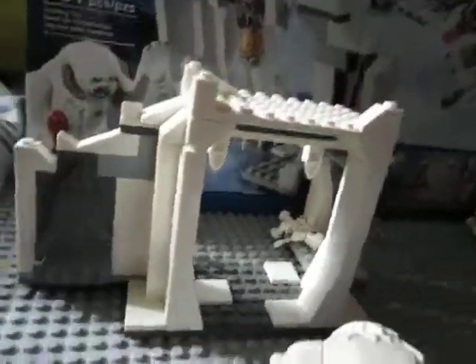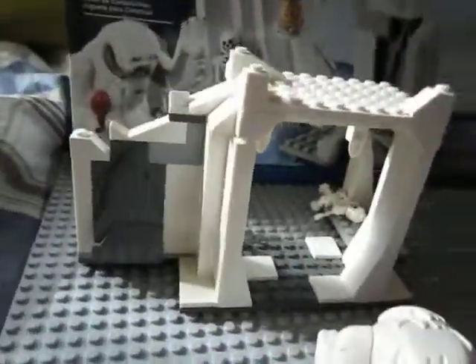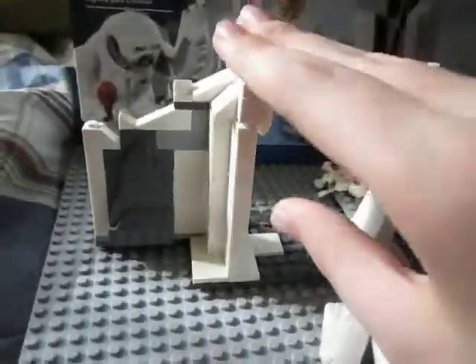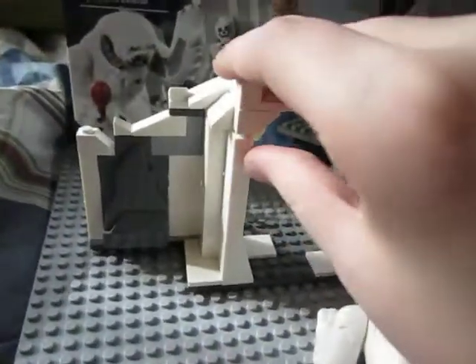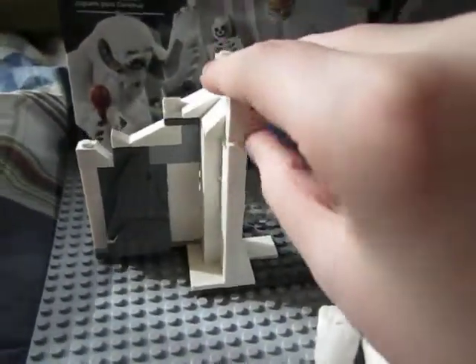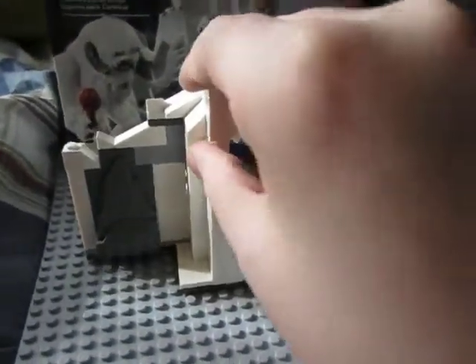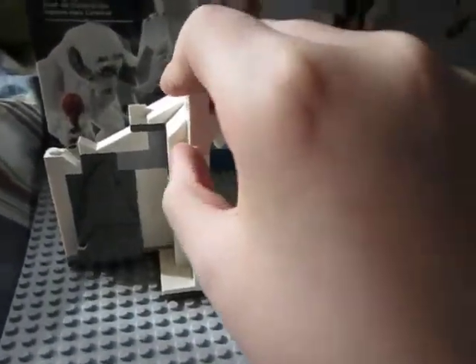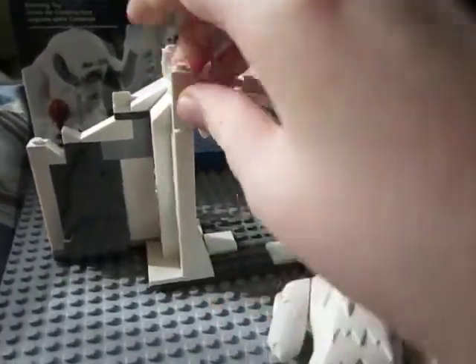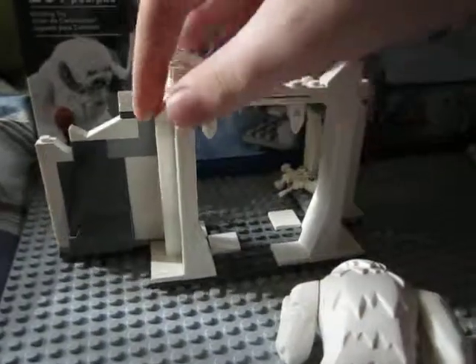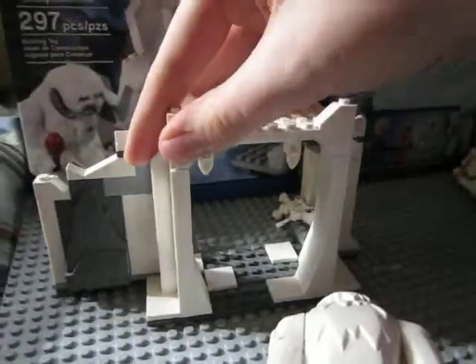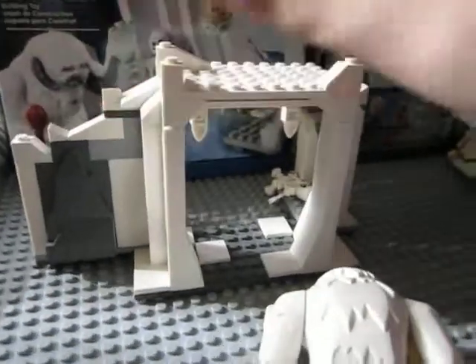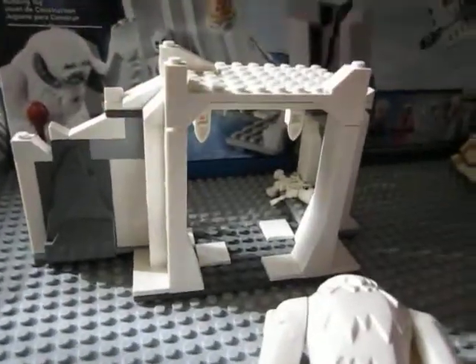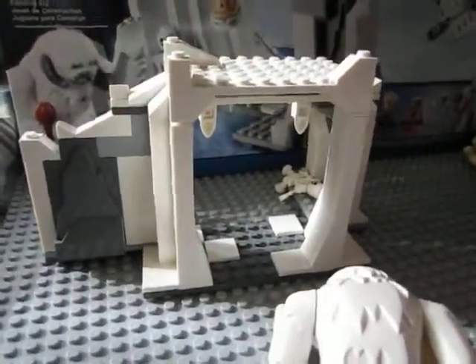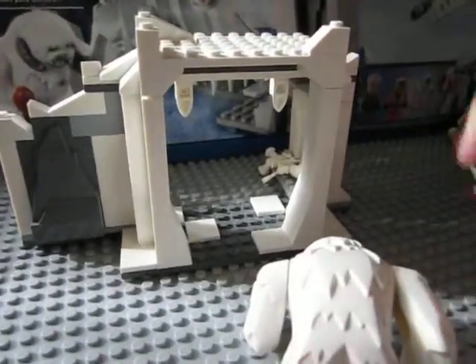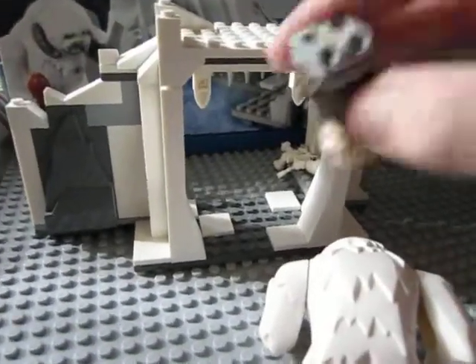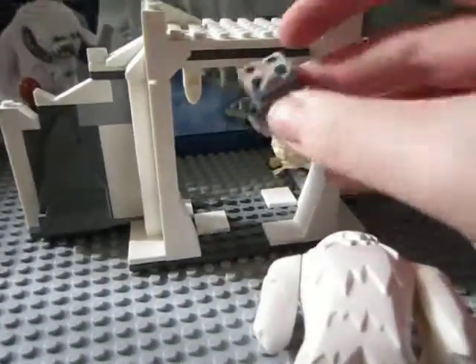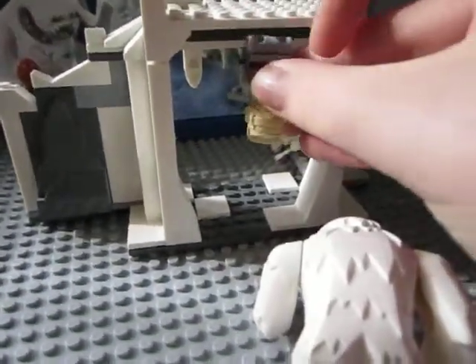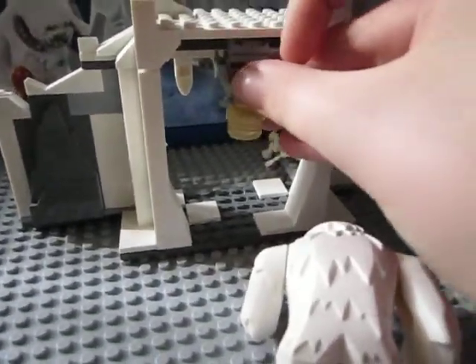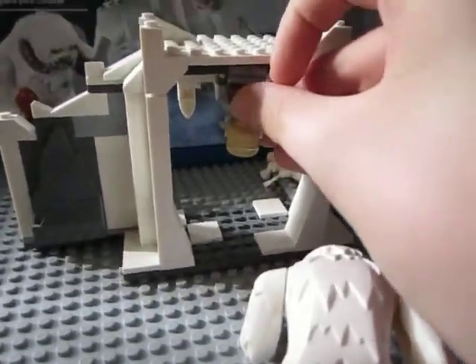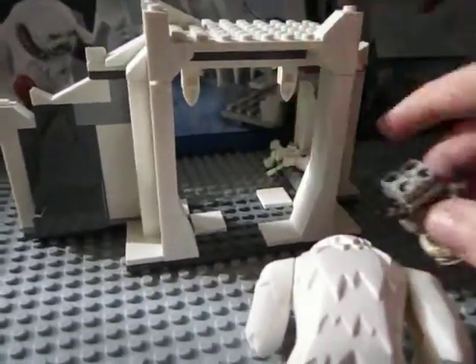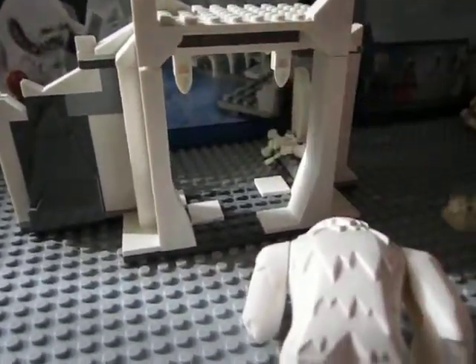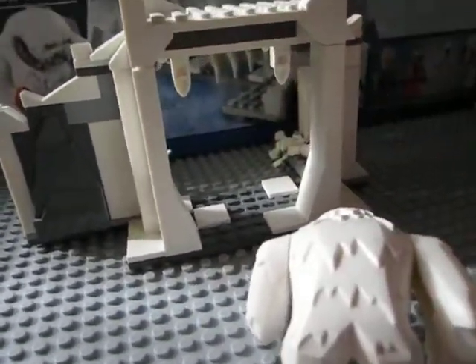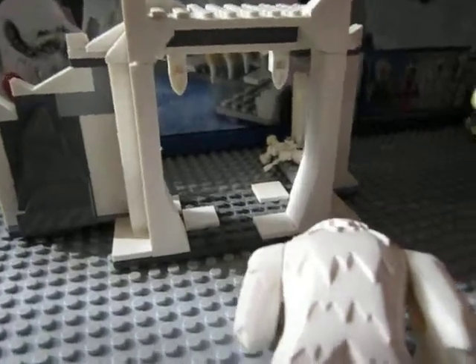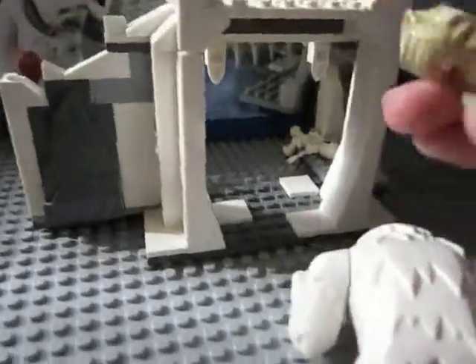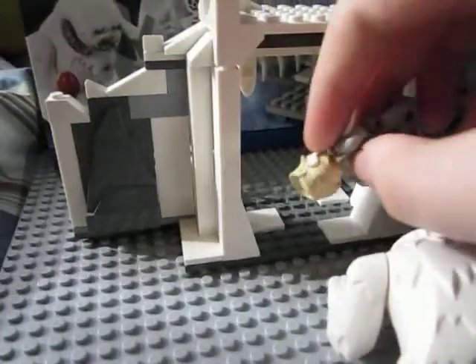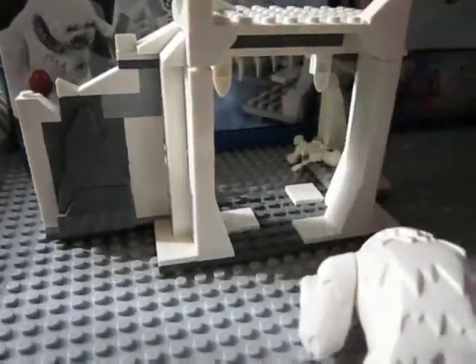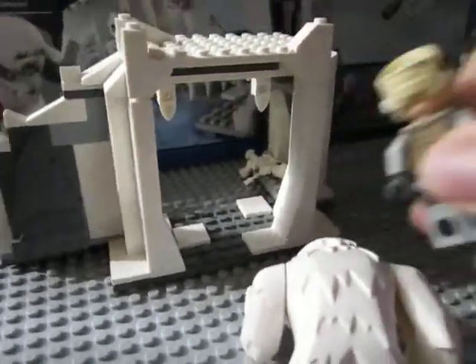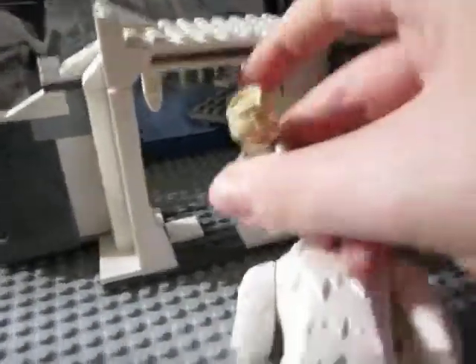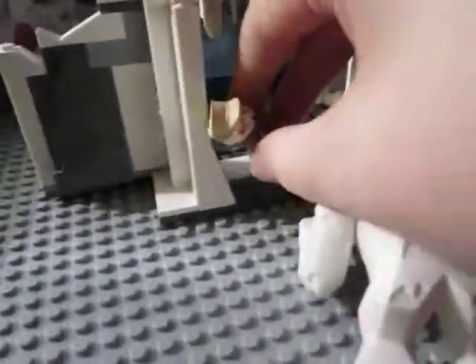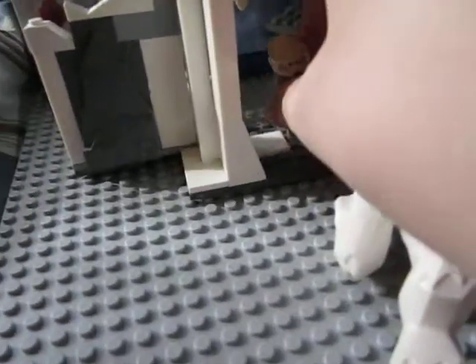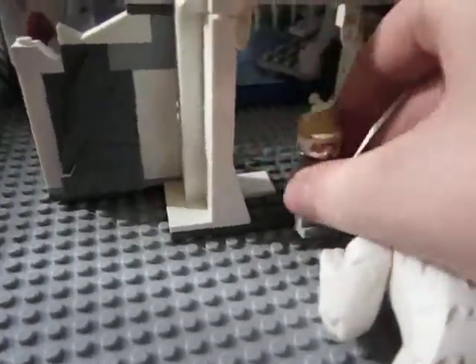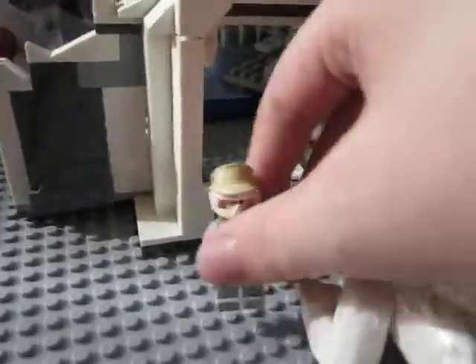There's the outside of the cave, so you know, Luke would be hanging inside and then run out.